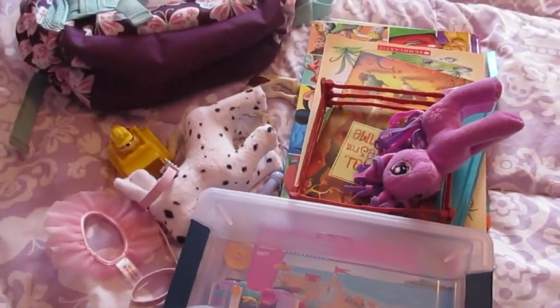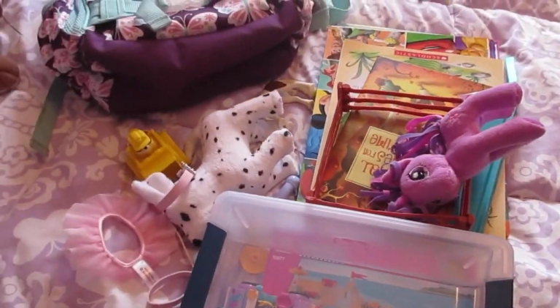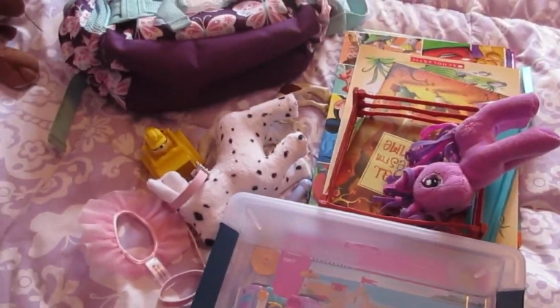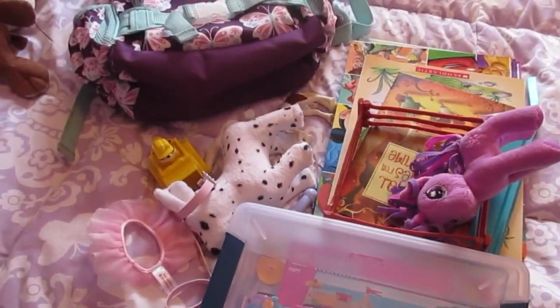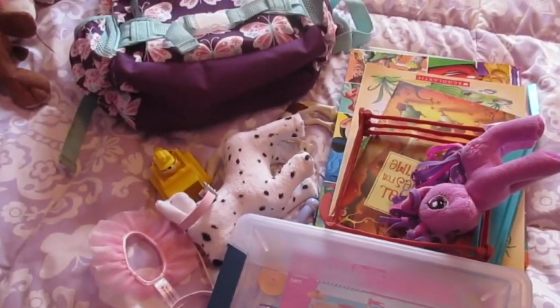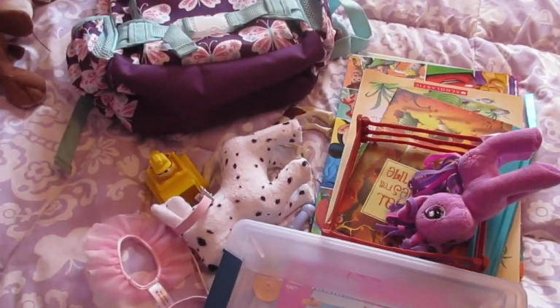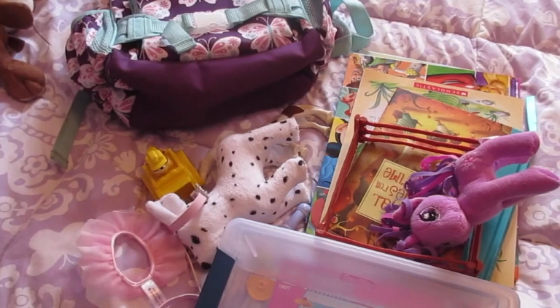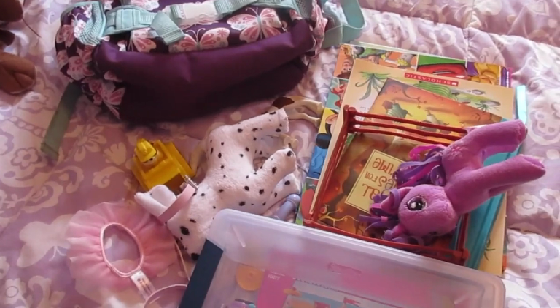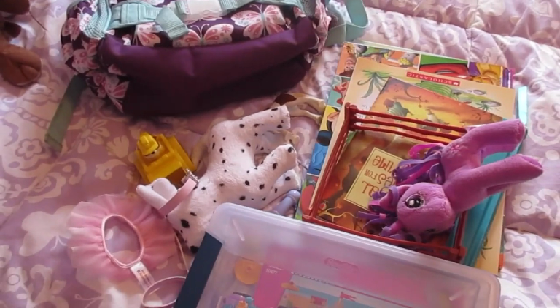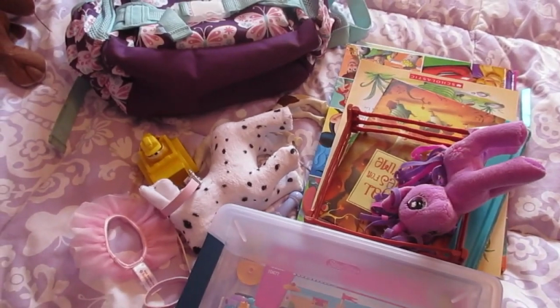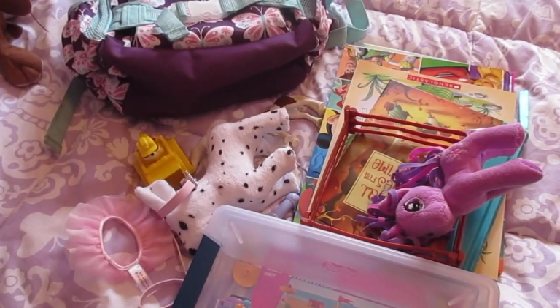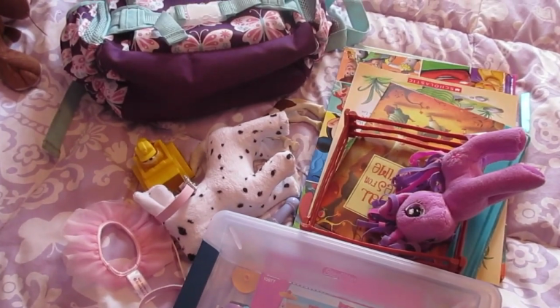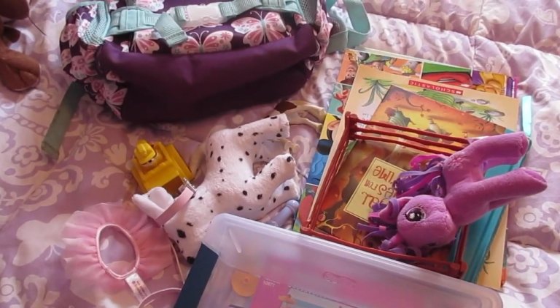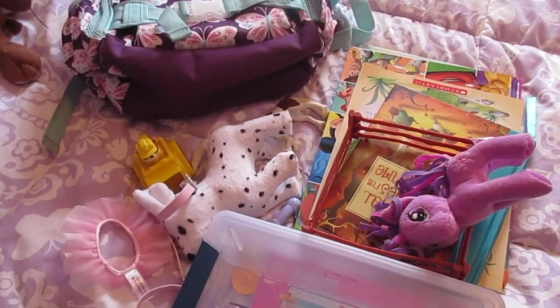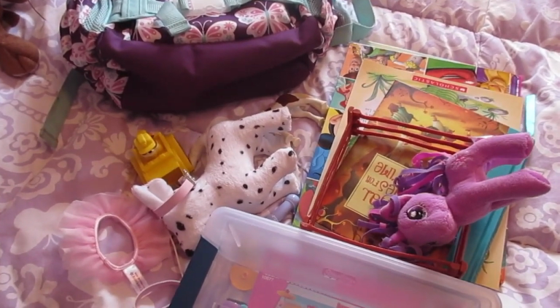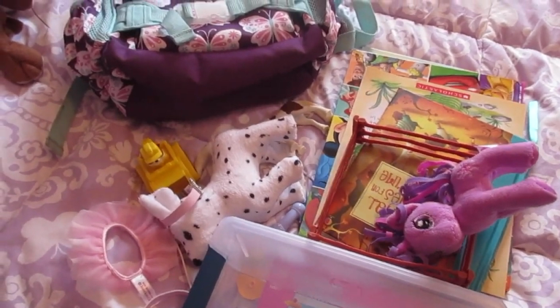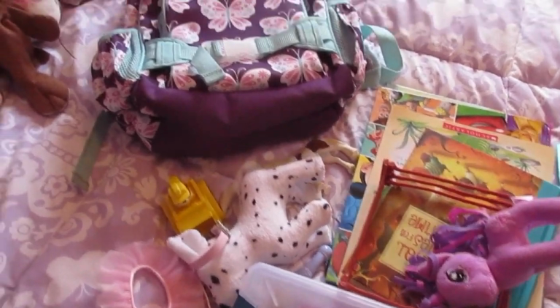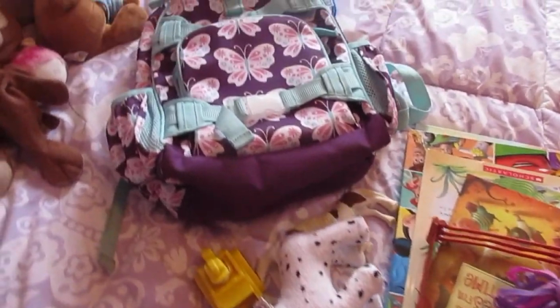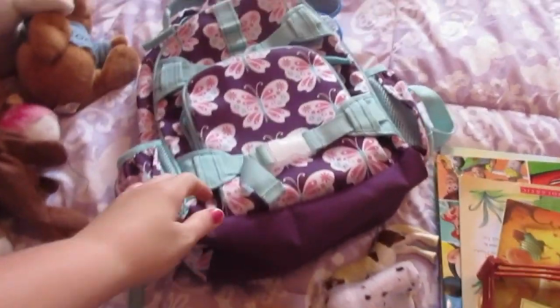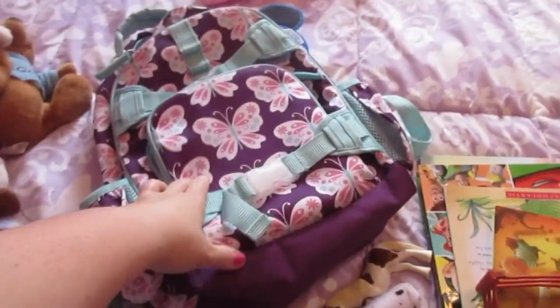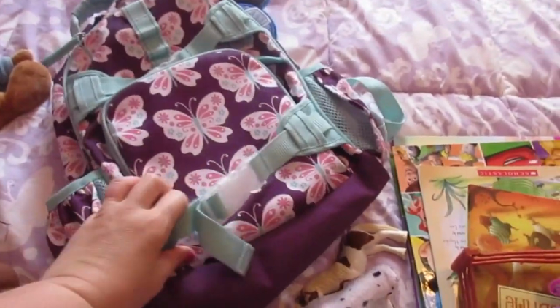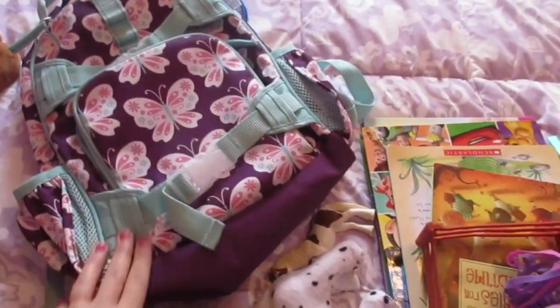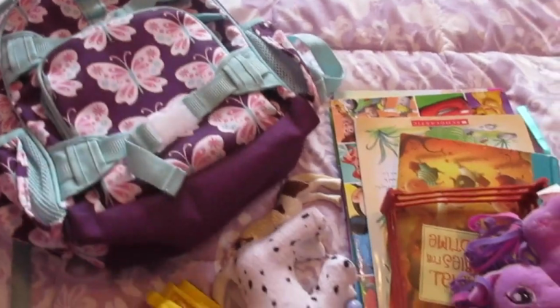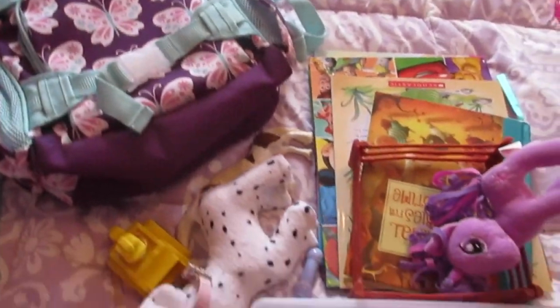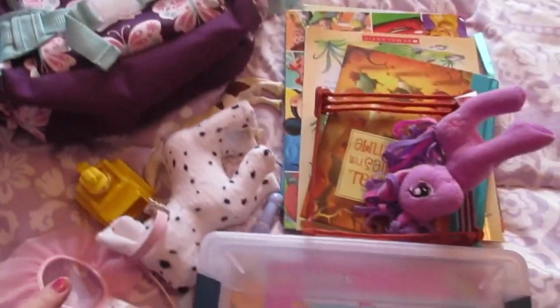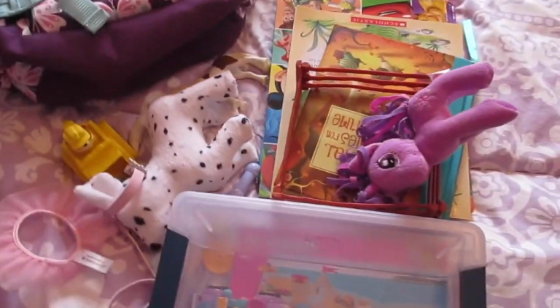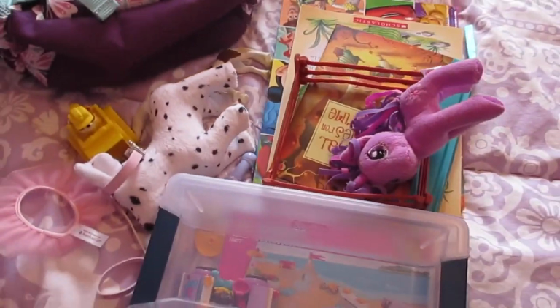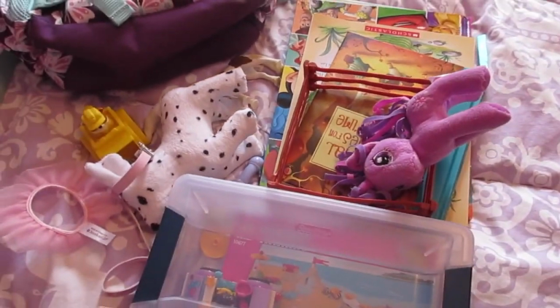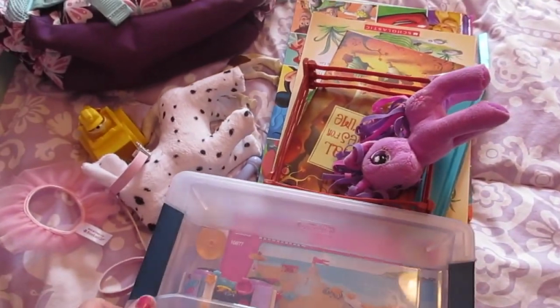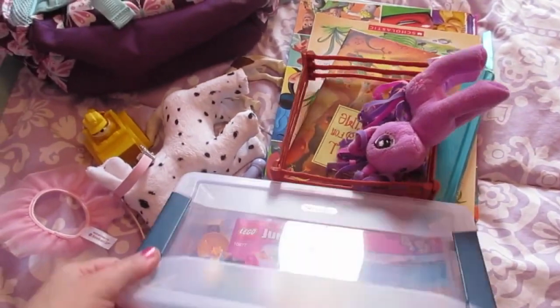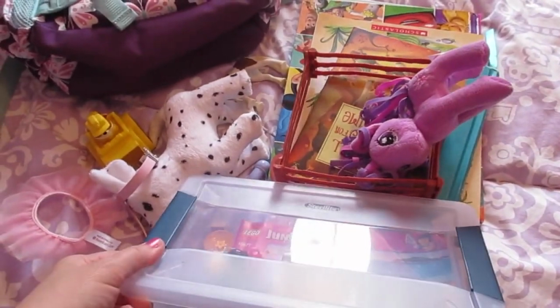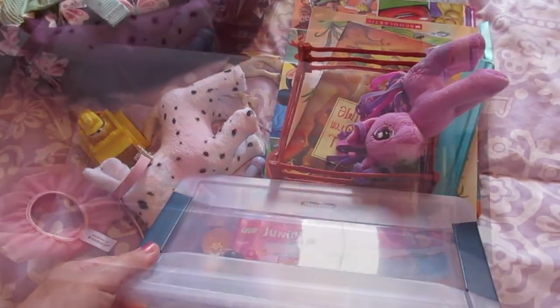Her sister and Isabella's clothes will be in a suitcase, and then they are each going to have their backpack of personal things. So this is what she picked out, and I thought I'd show it before I put it in the backpack.